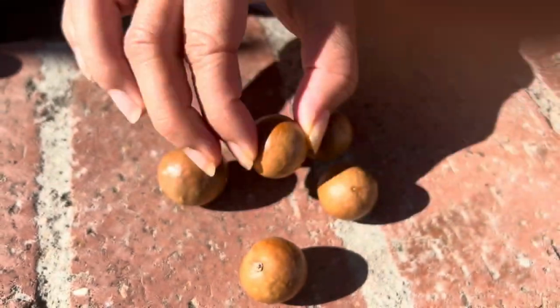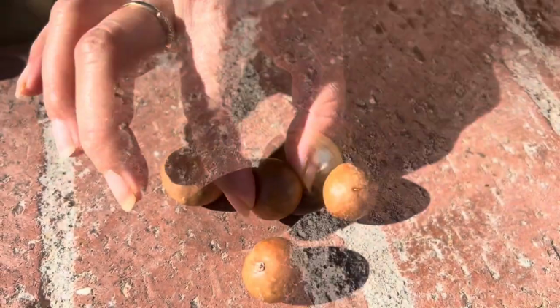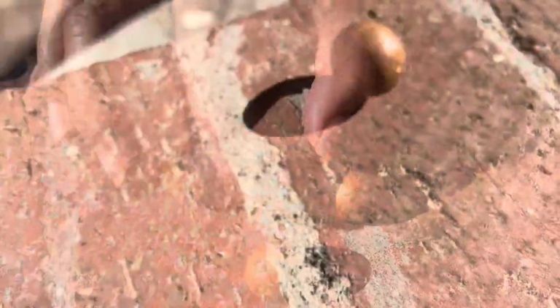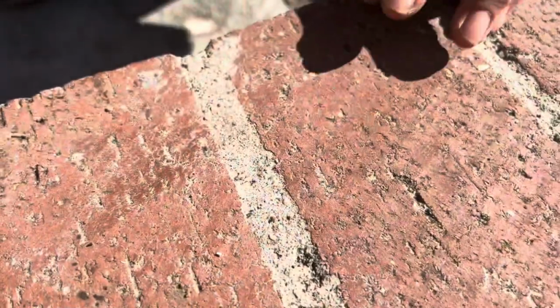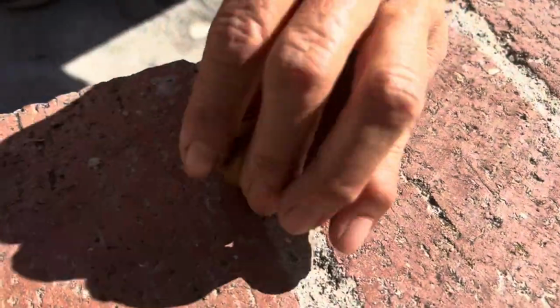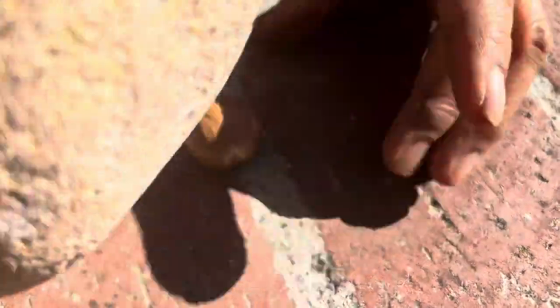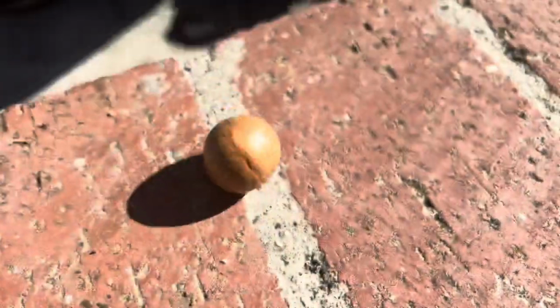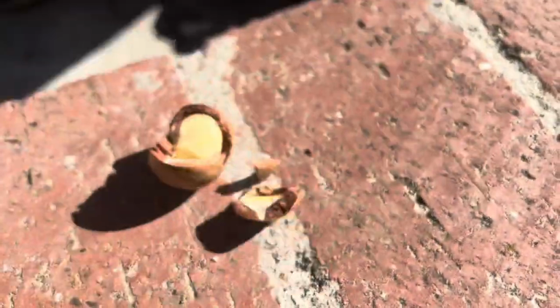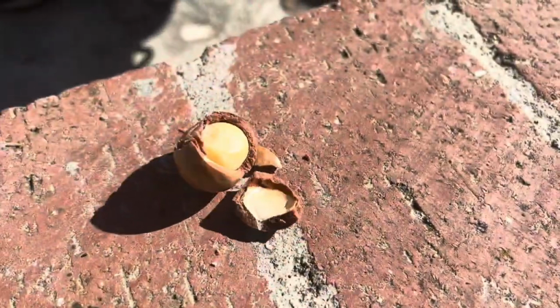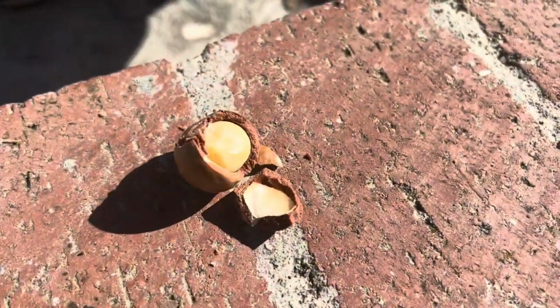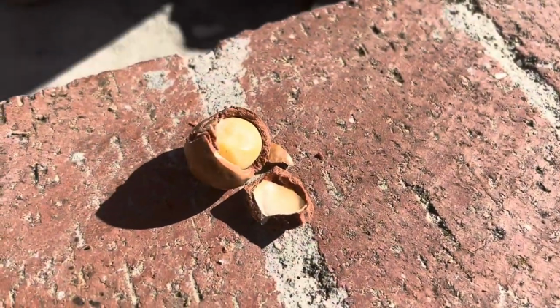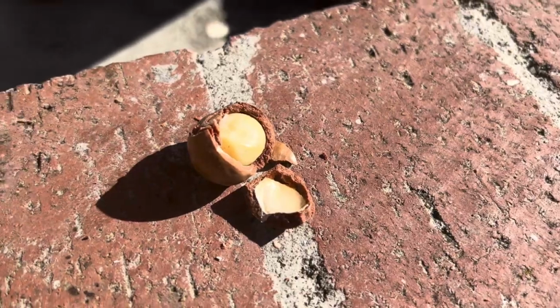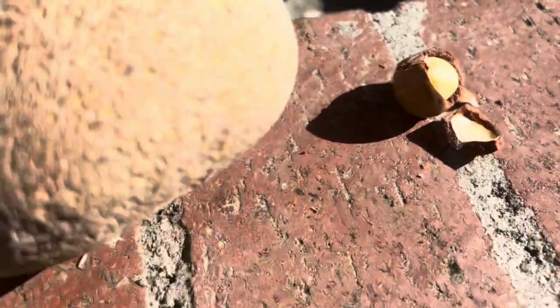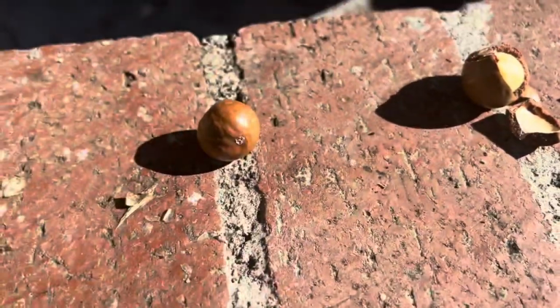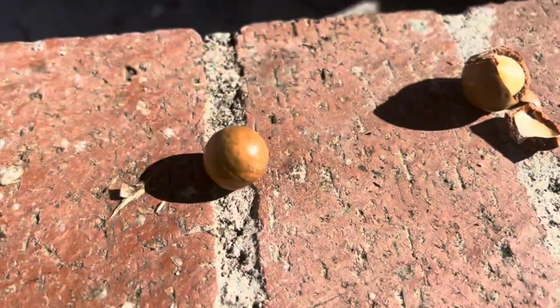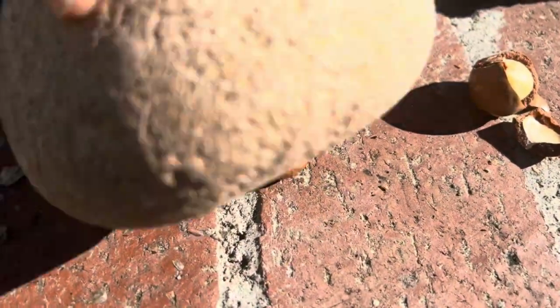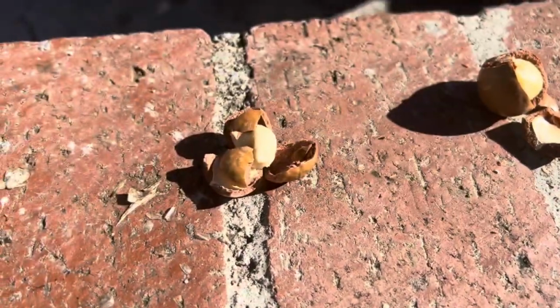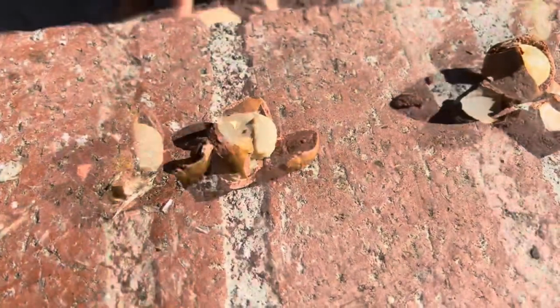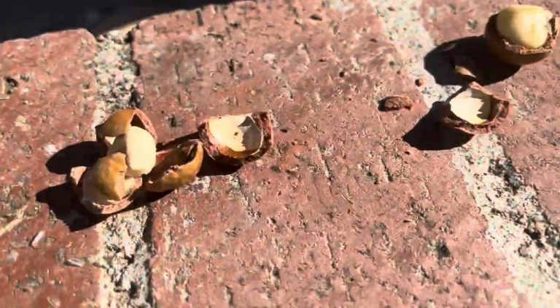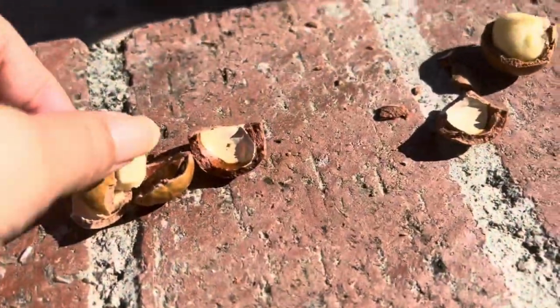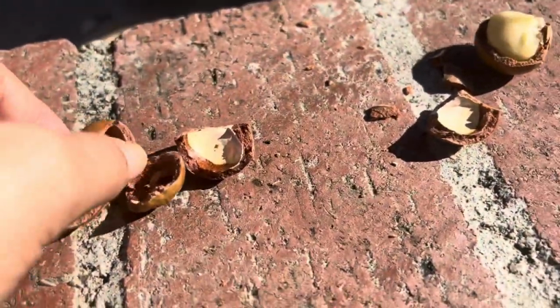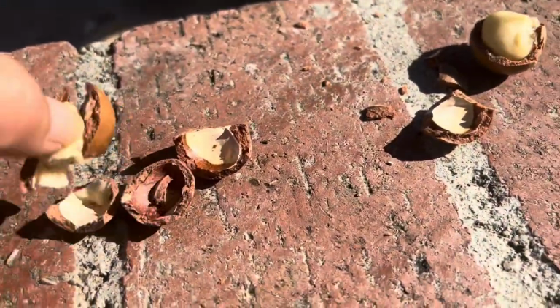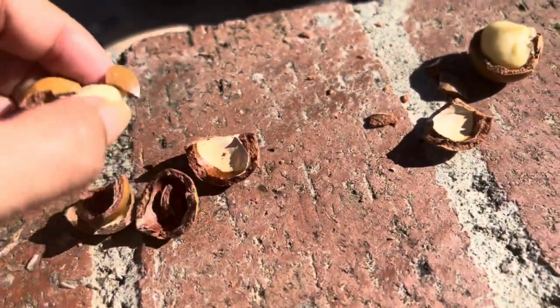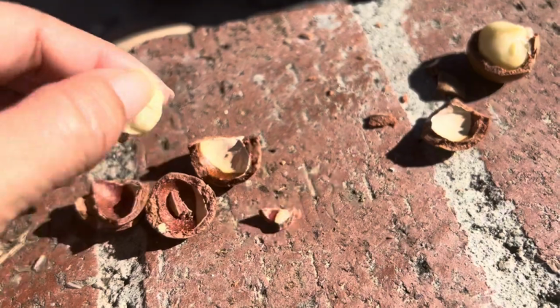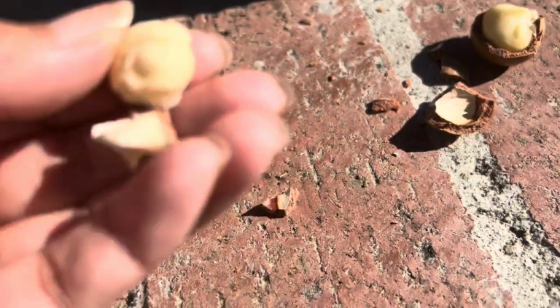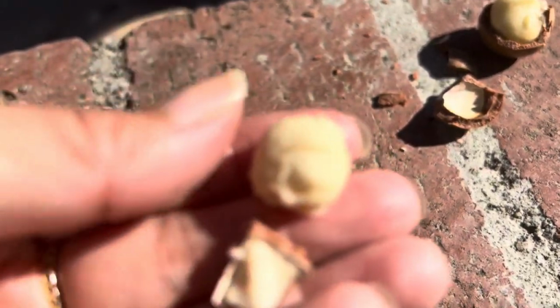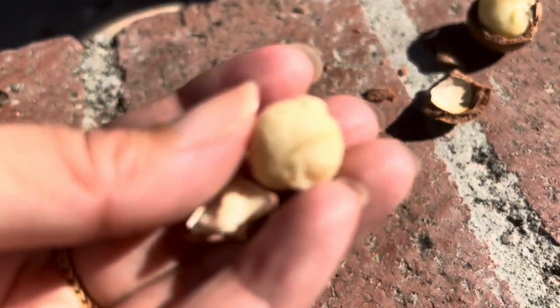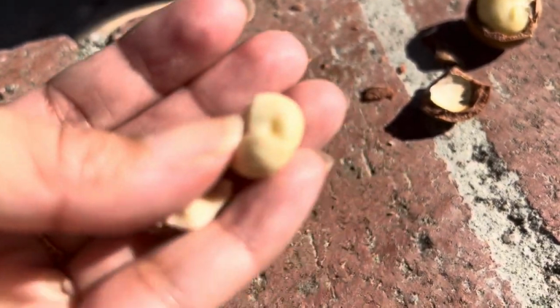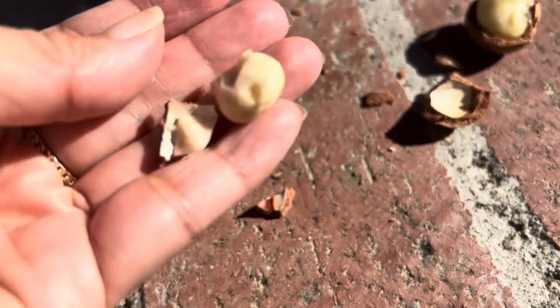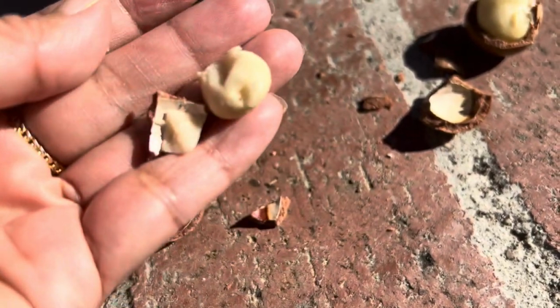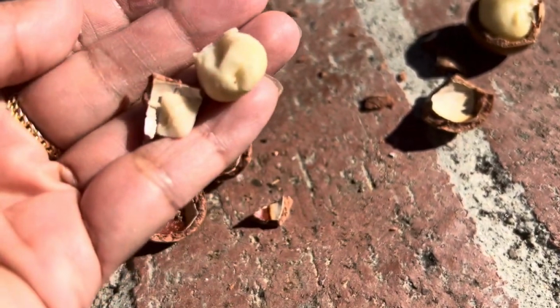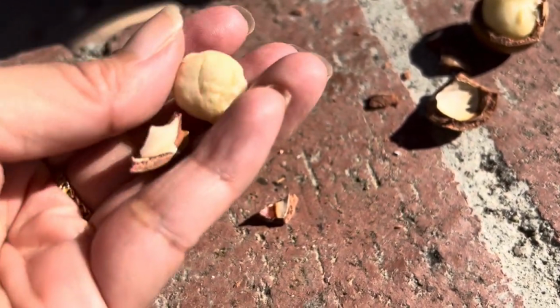You can open it by just cracking it open with a rock or use a nut cracker. And this is what the macadamia nuts look like after you crack open the shell.